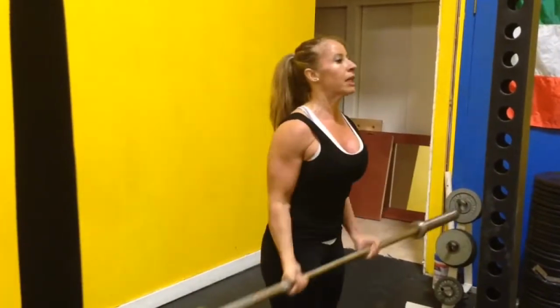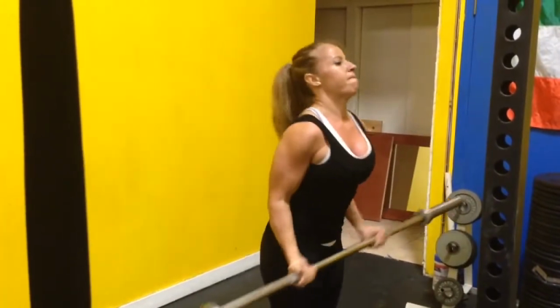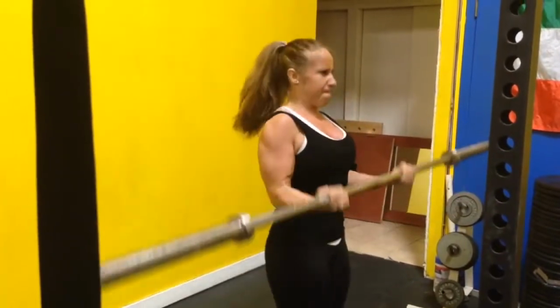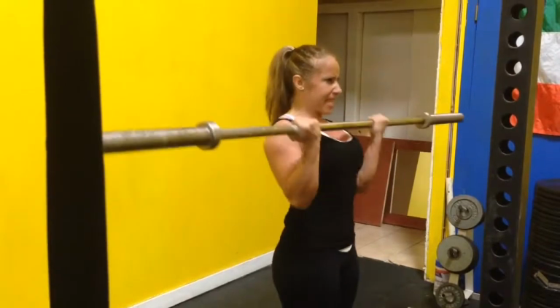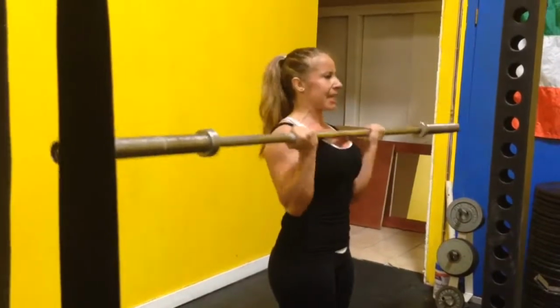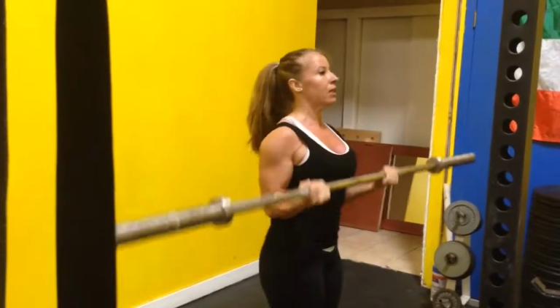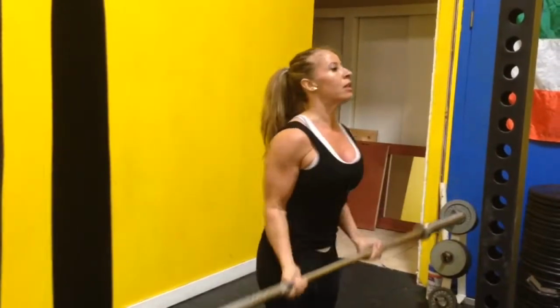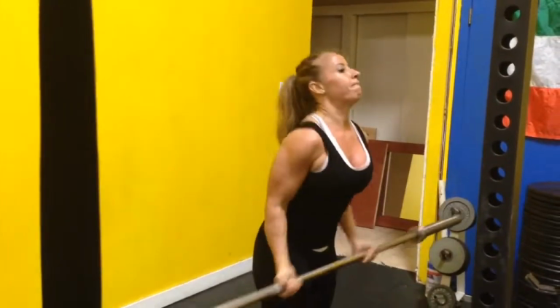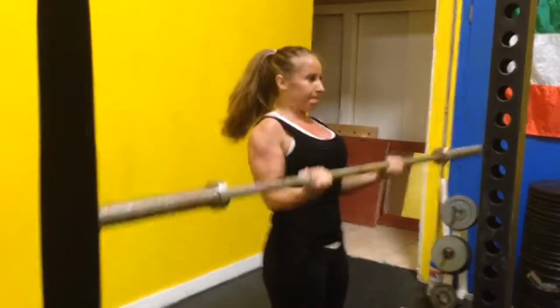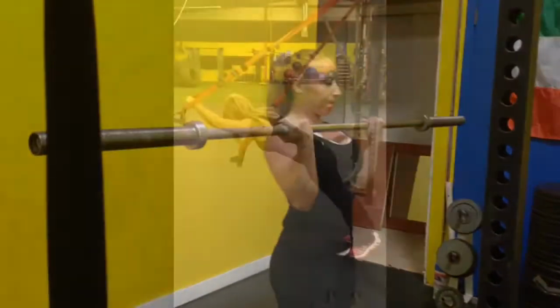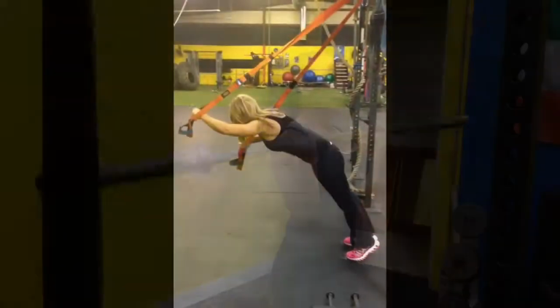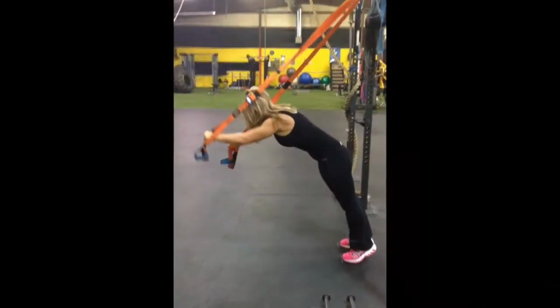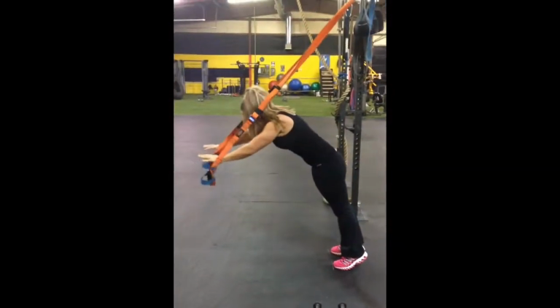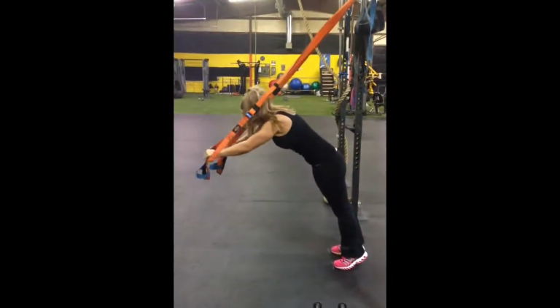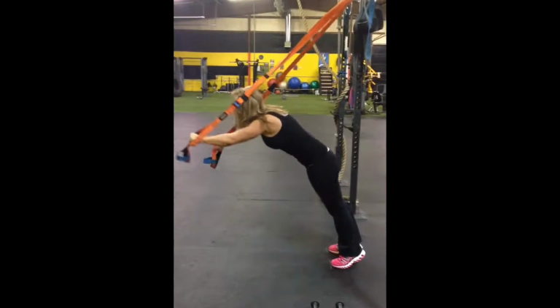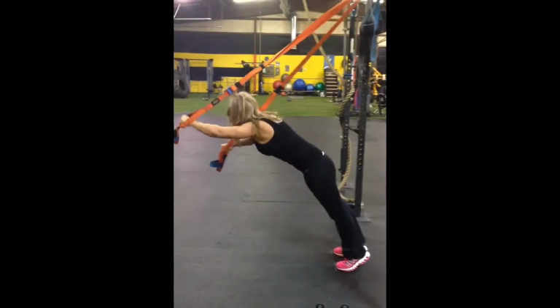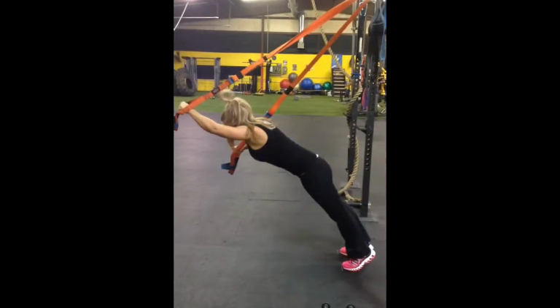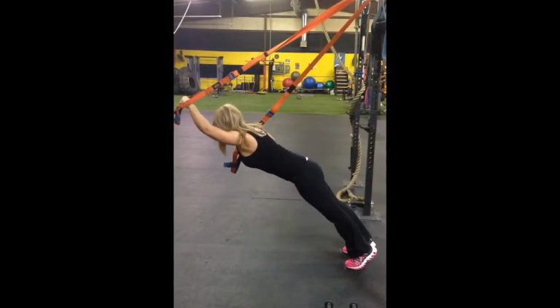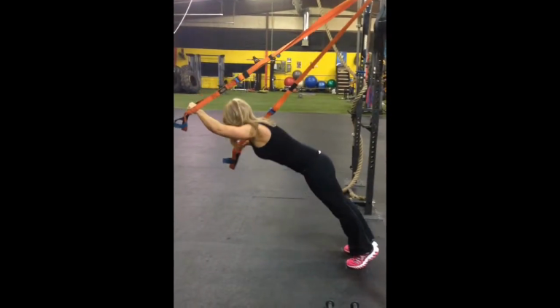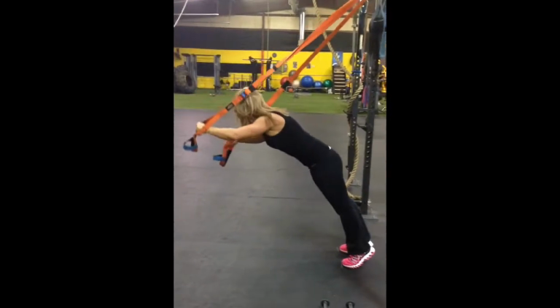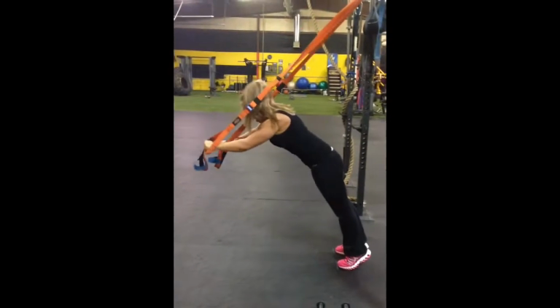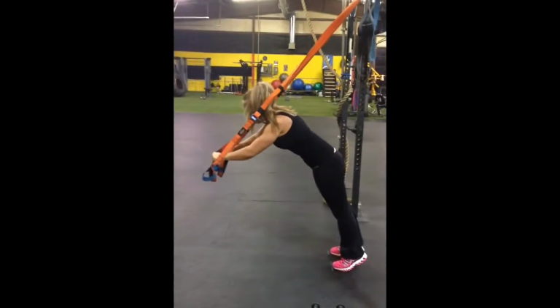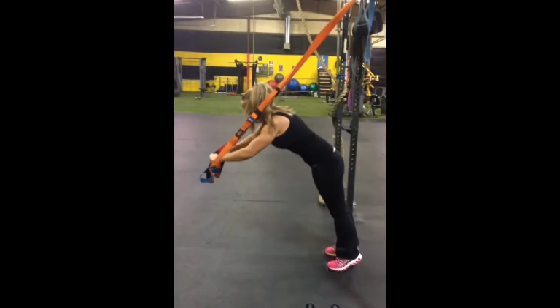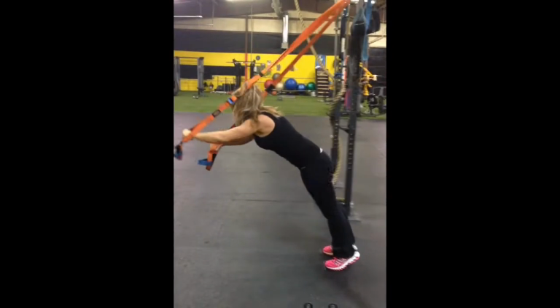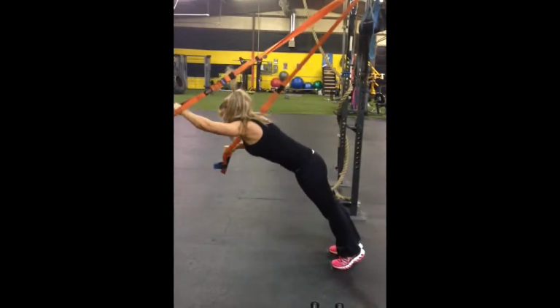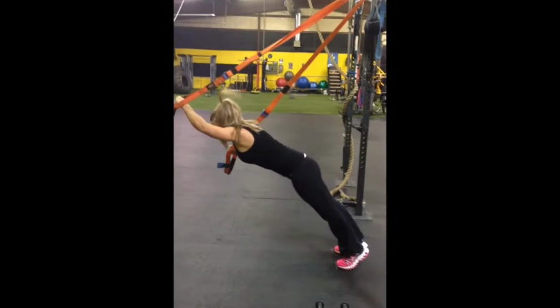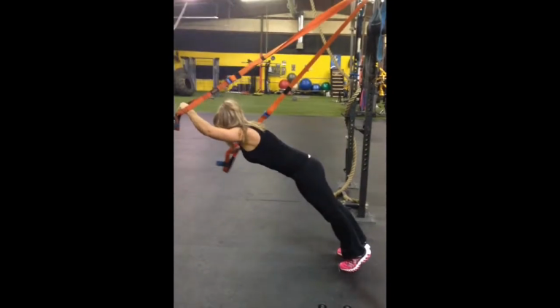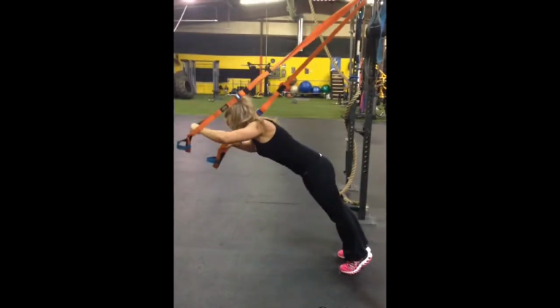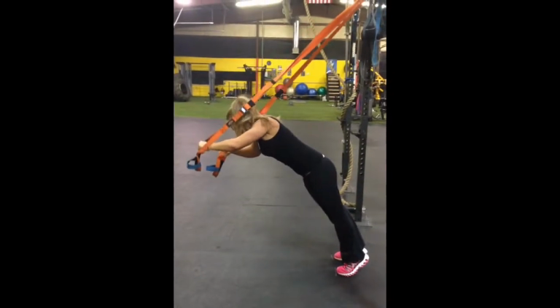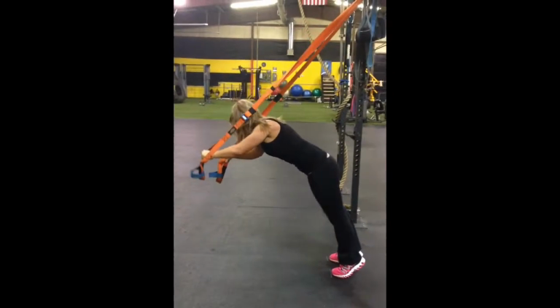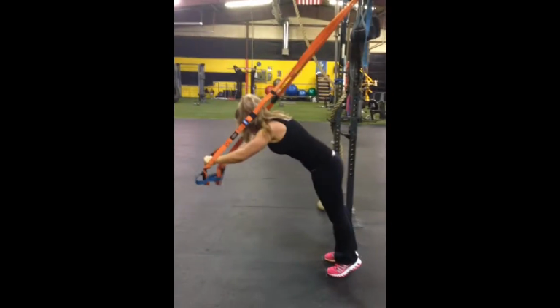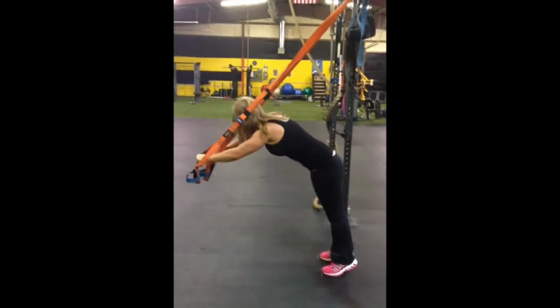Good stretch. Good curl. Right on up to the top. Seven. Right on. Lay that body out. There you go. Come on, lay it open. Nice. Come on, man.